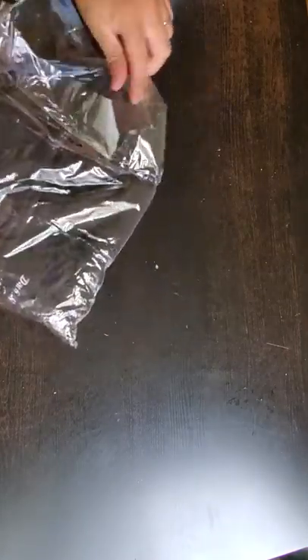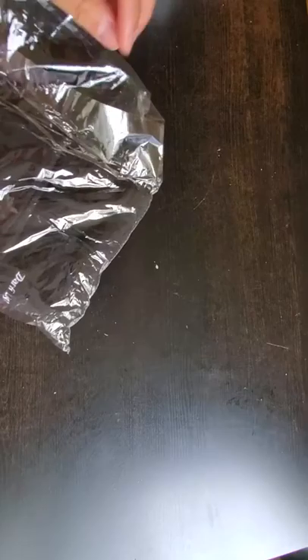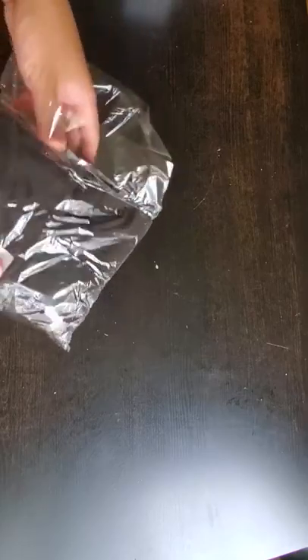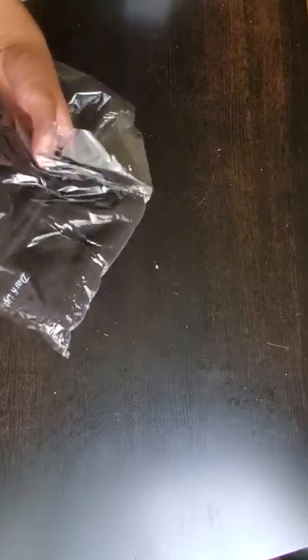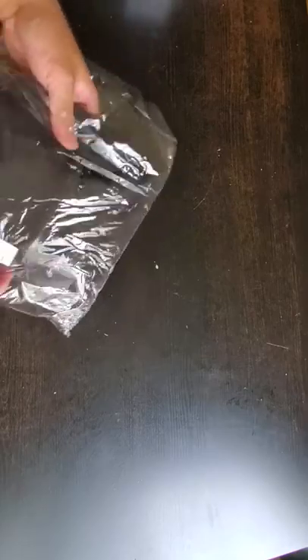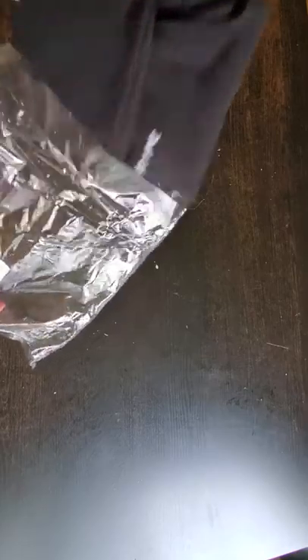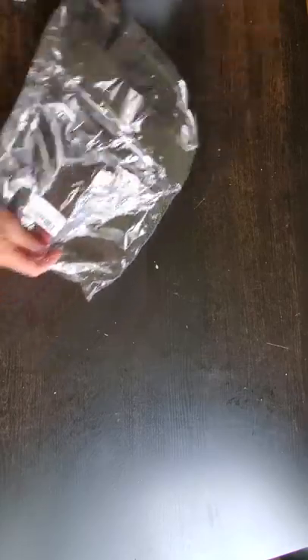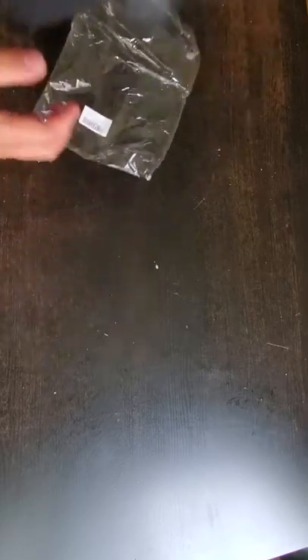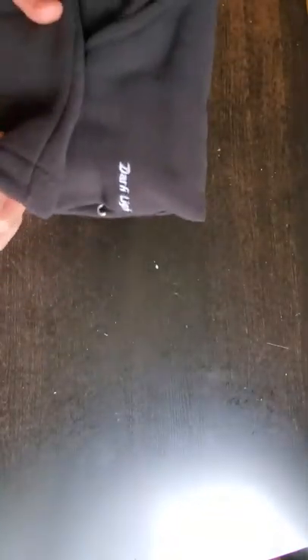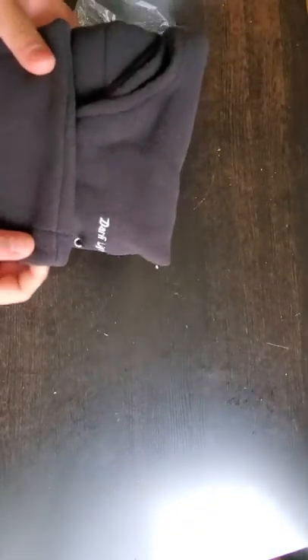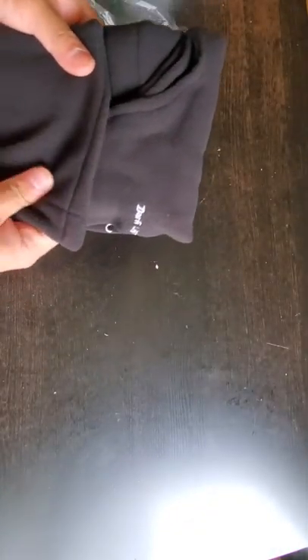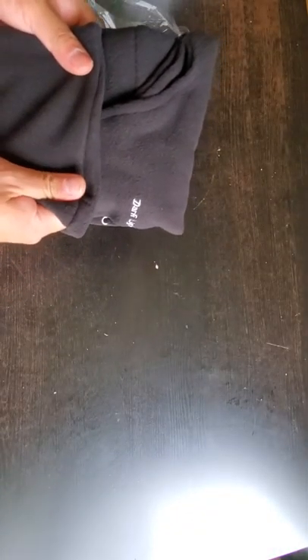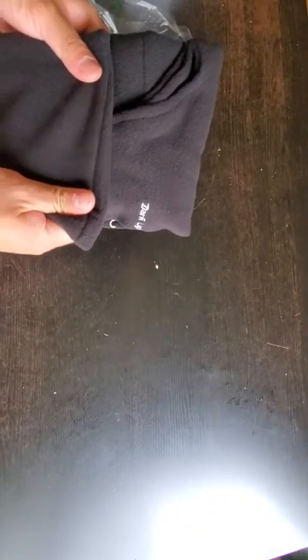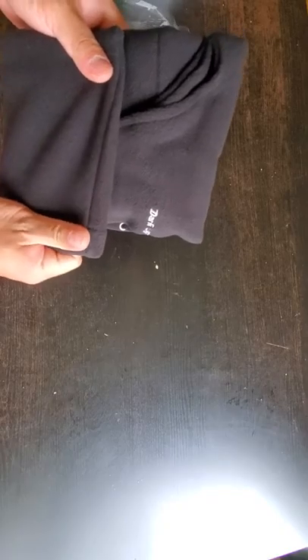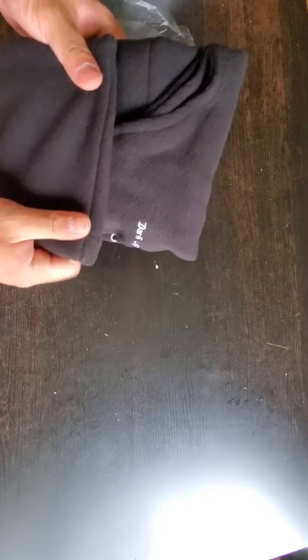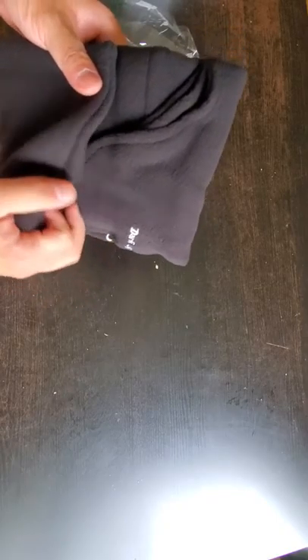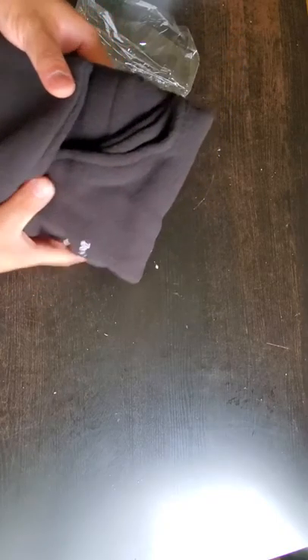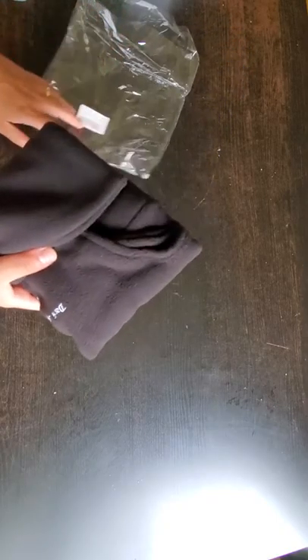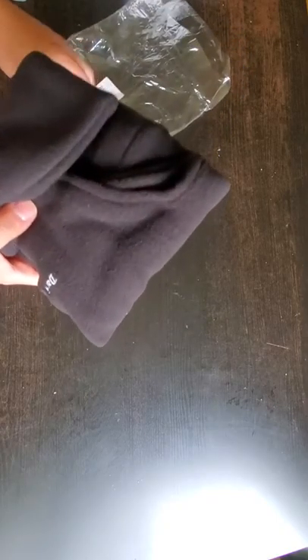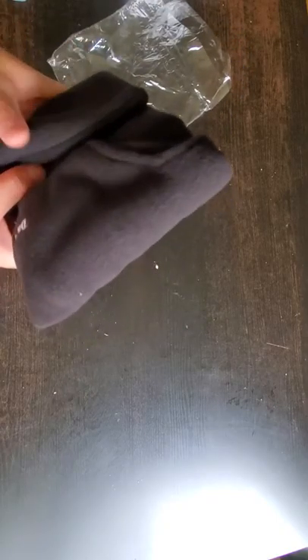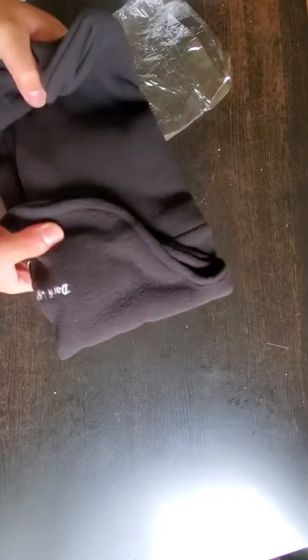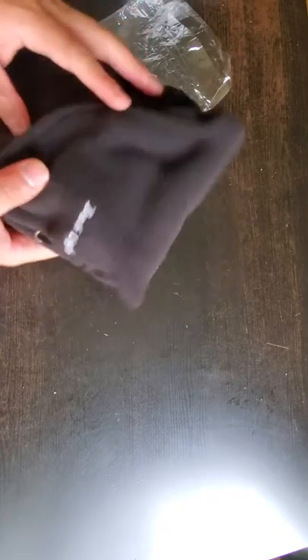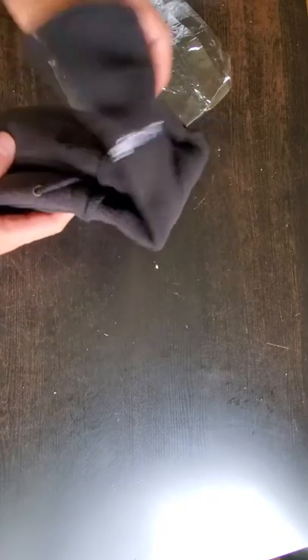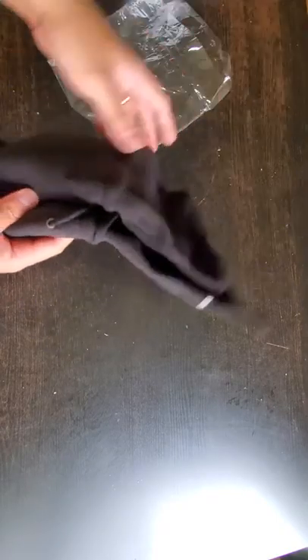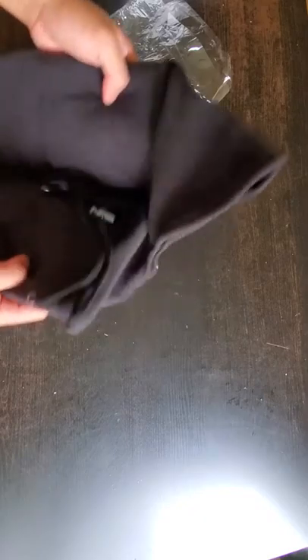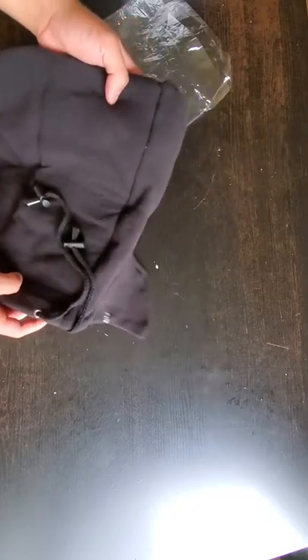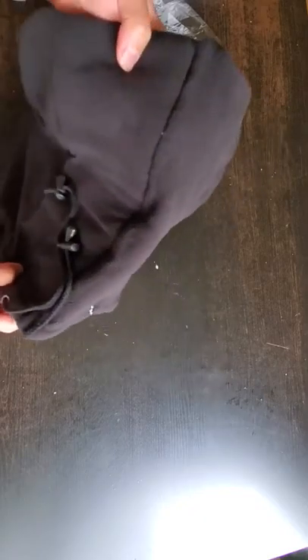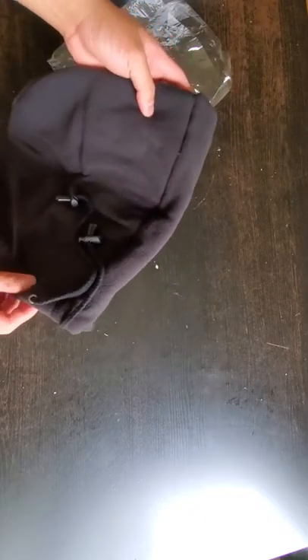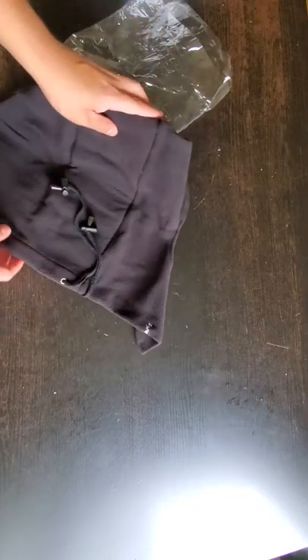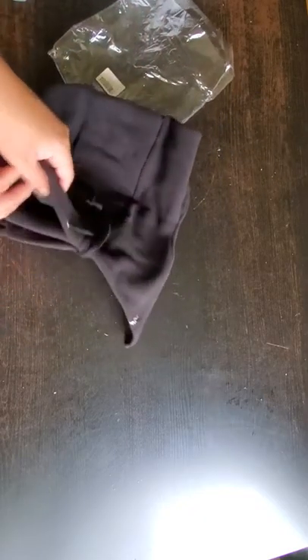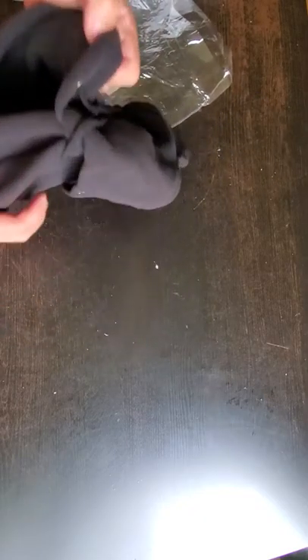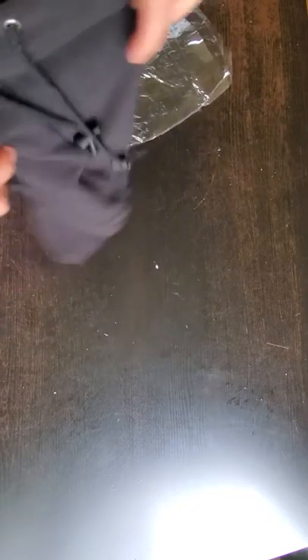It looks thick already as it is. And this is going to be very cozy, so this is going to be perfect, definitely, for my trip. Let's see what the full thing looks like.